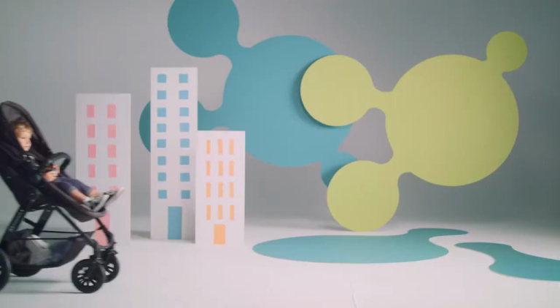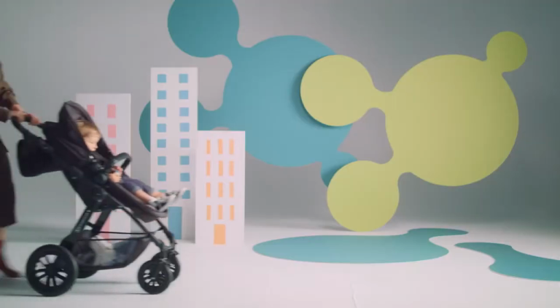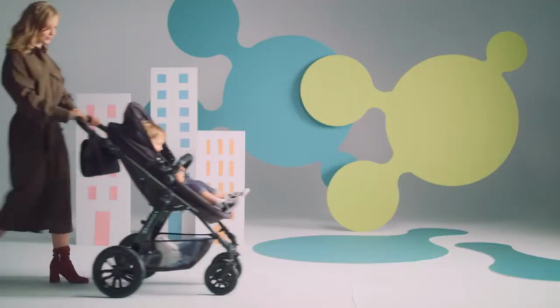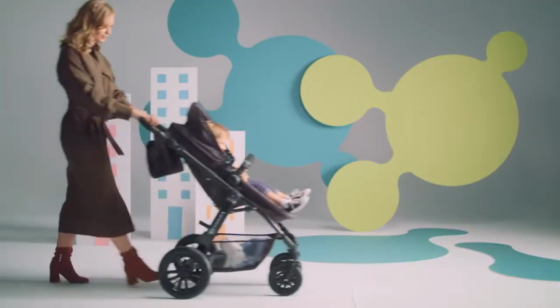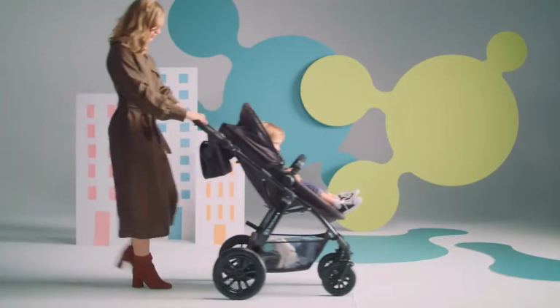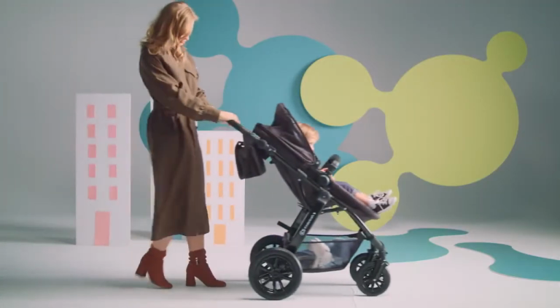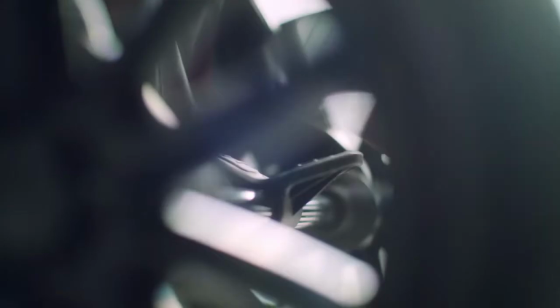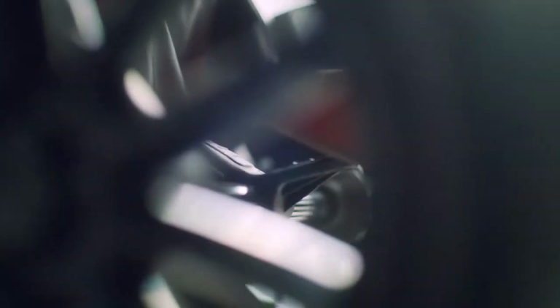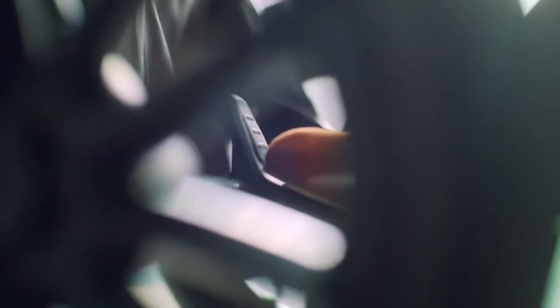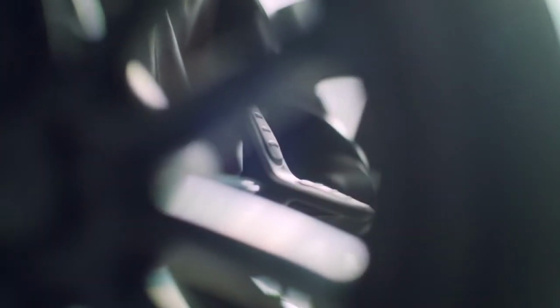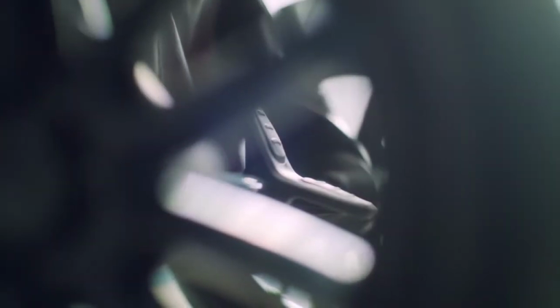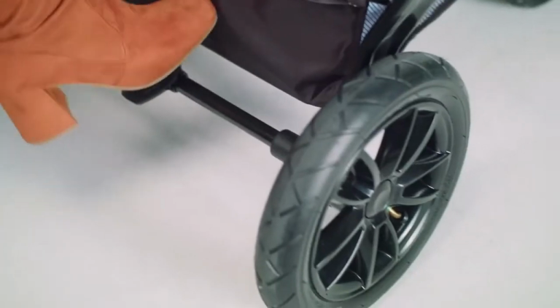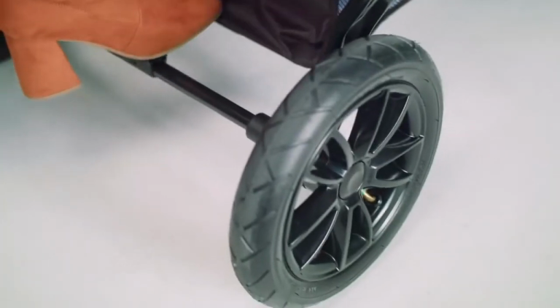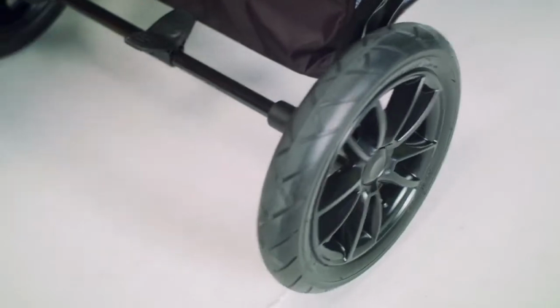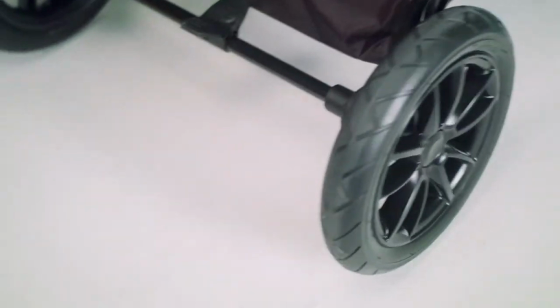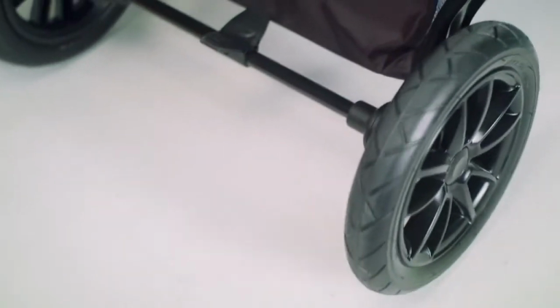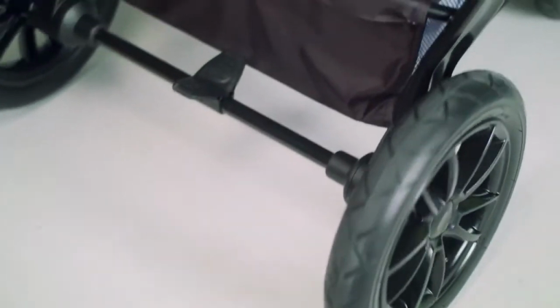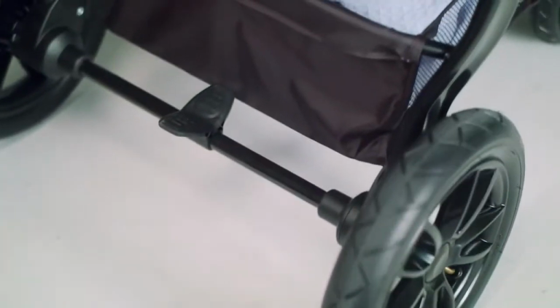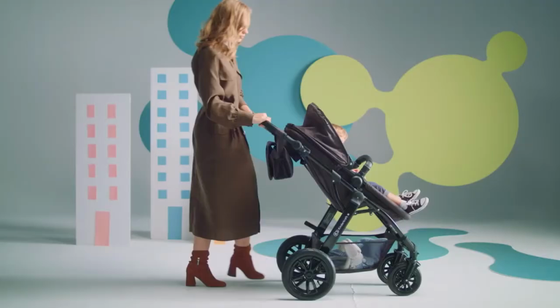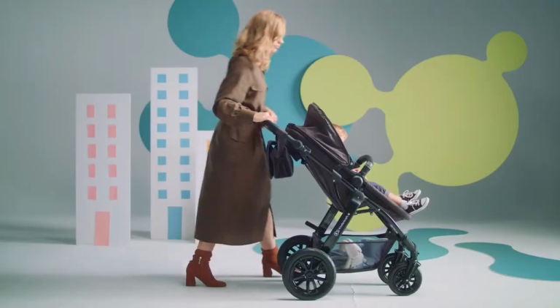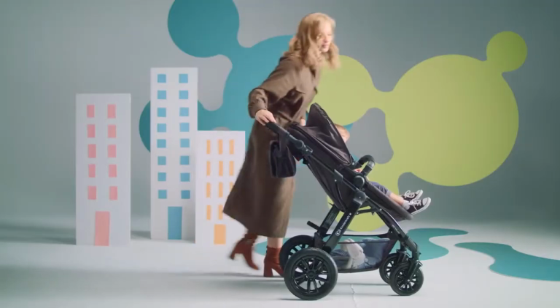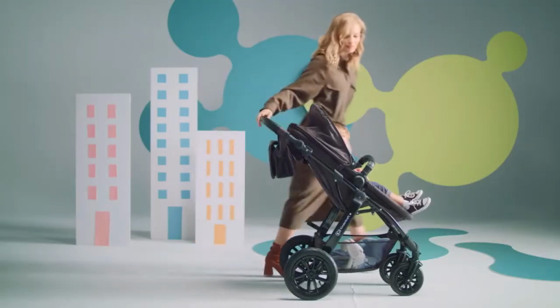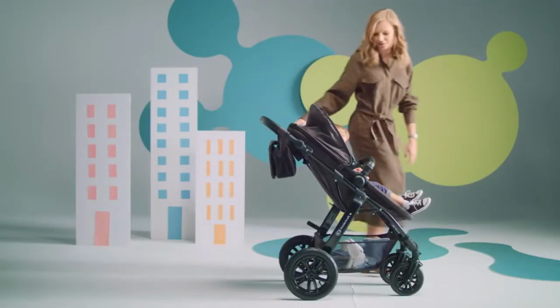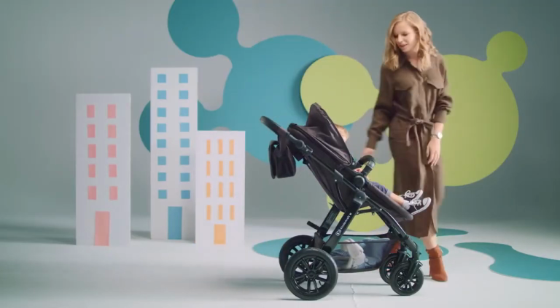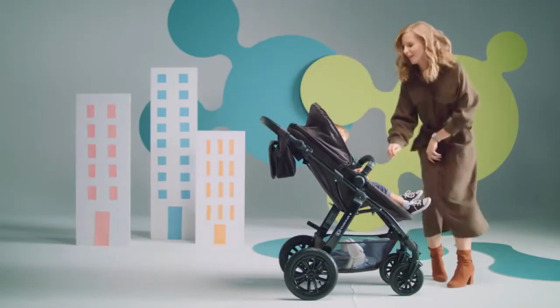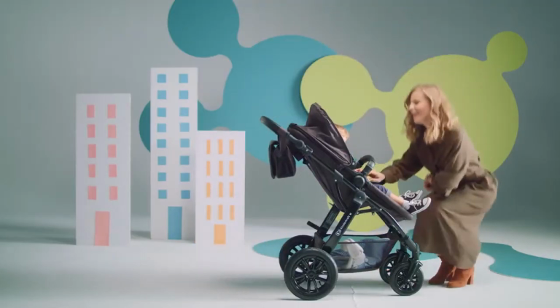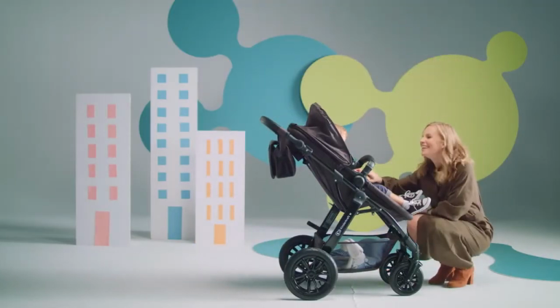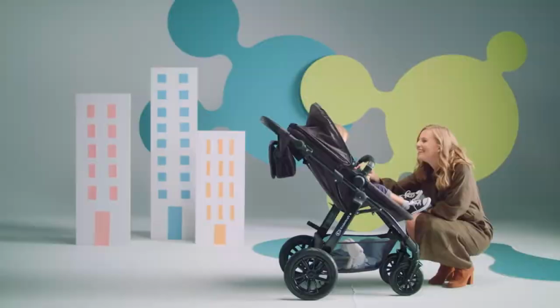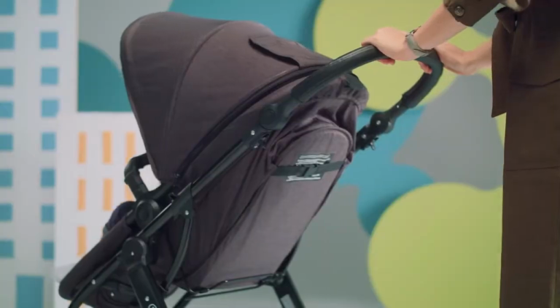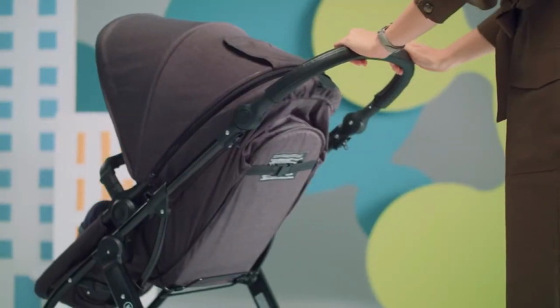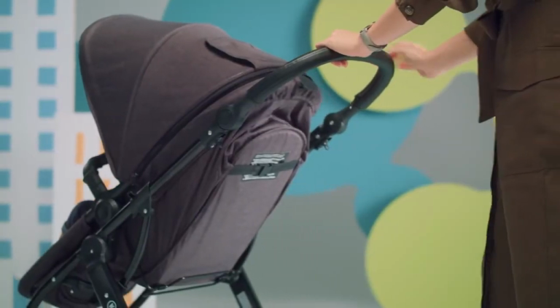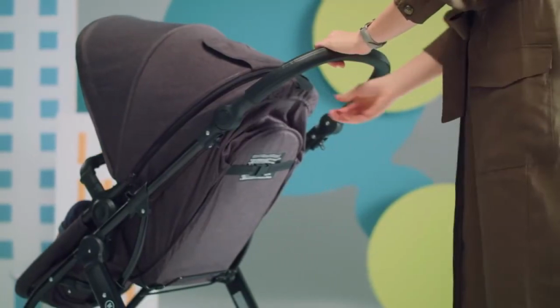On difficult ground, the front wheels can be easily locked. And braking? The brakes can be locked and released with one easy move. And when your baby falls asleep during the walk, you can adjust the cot bed.